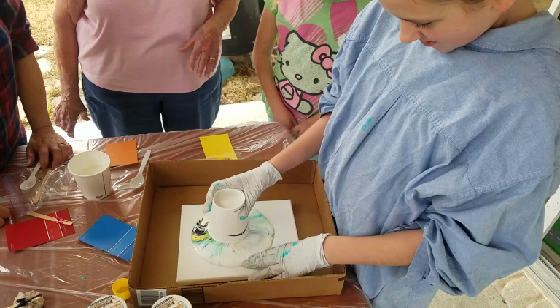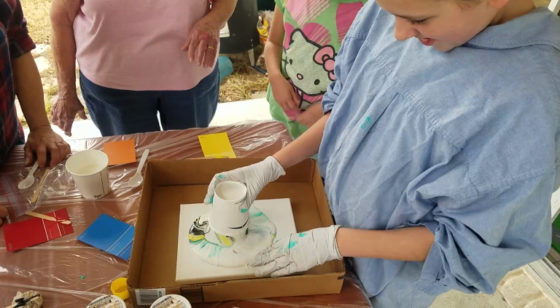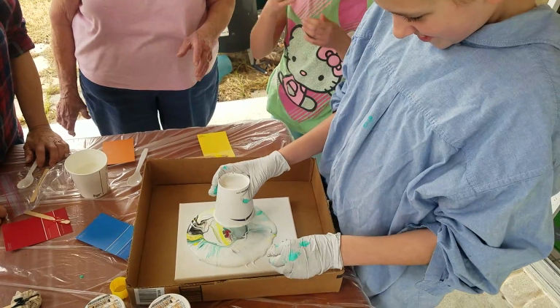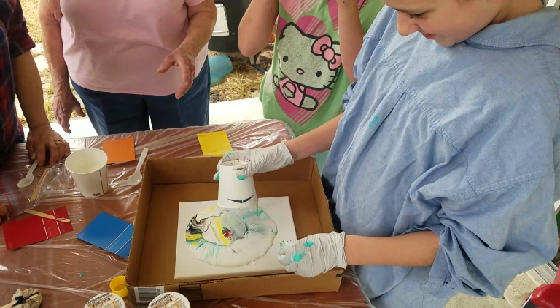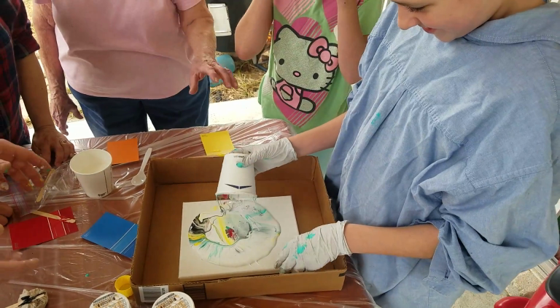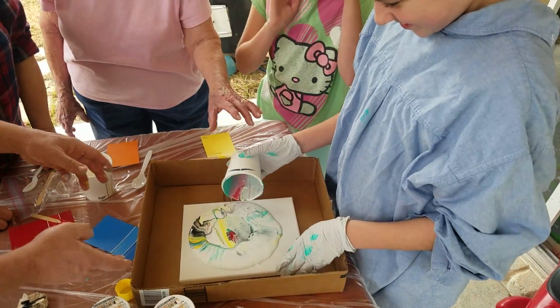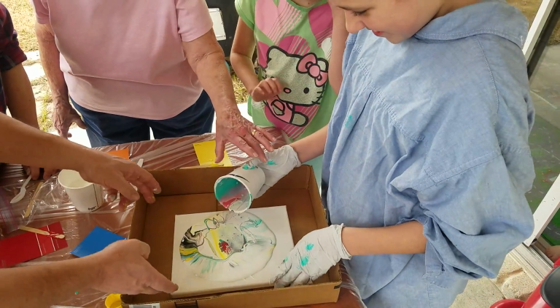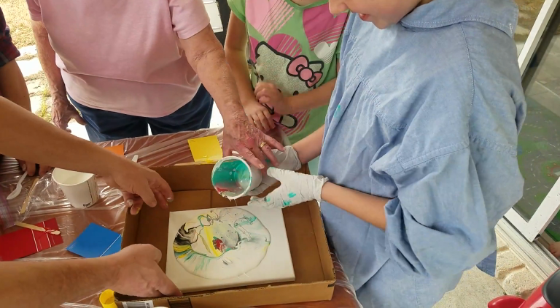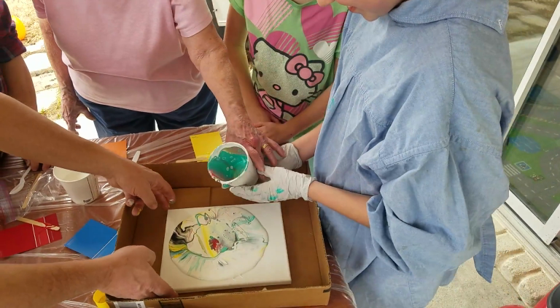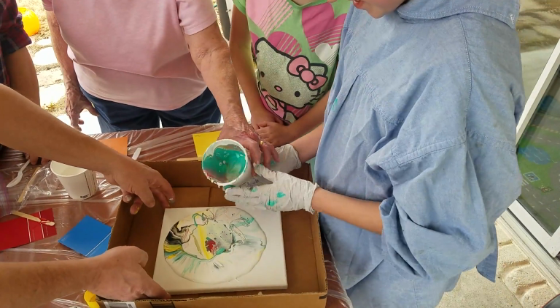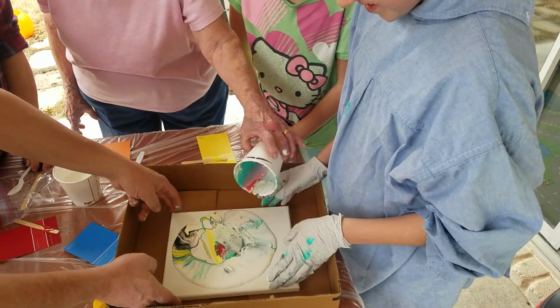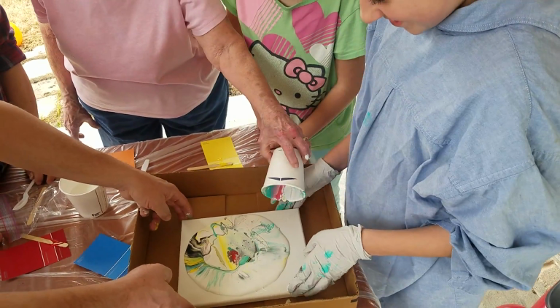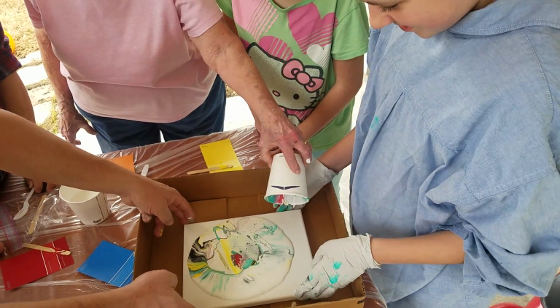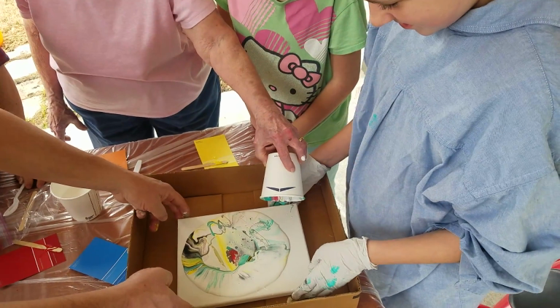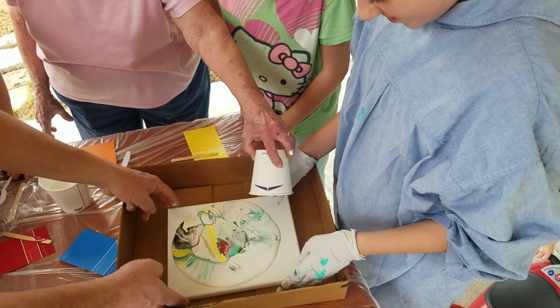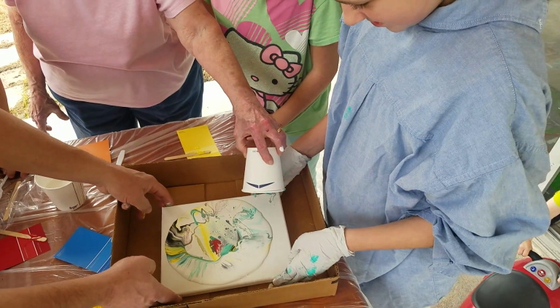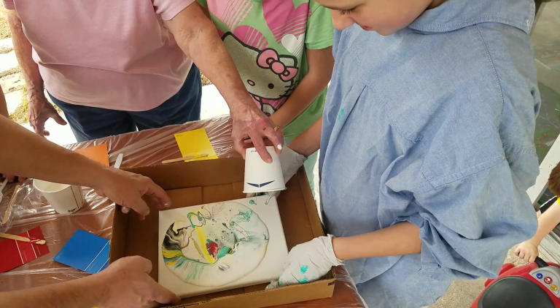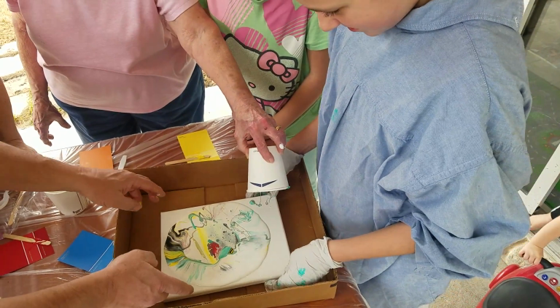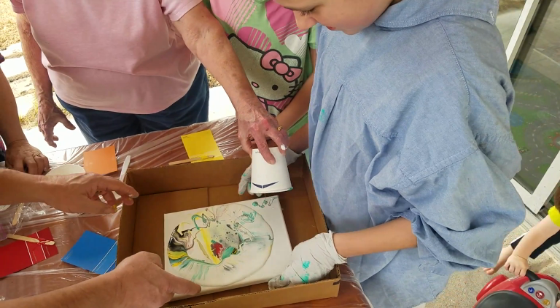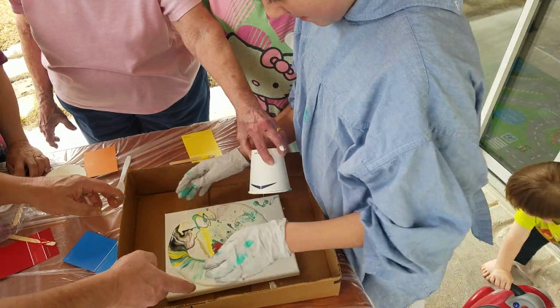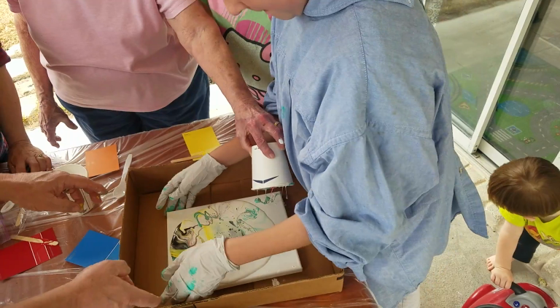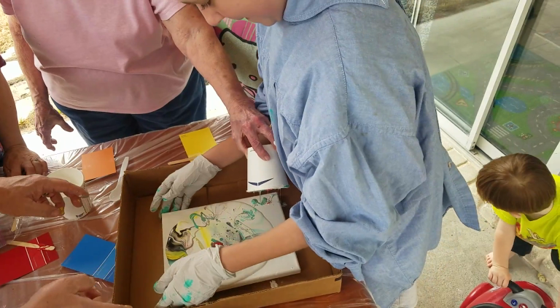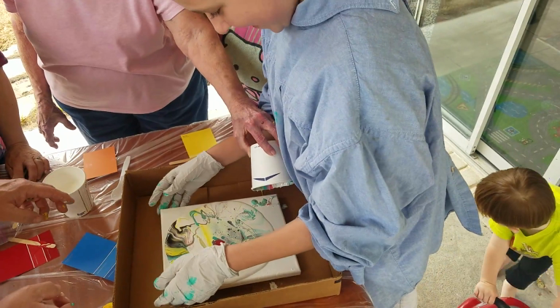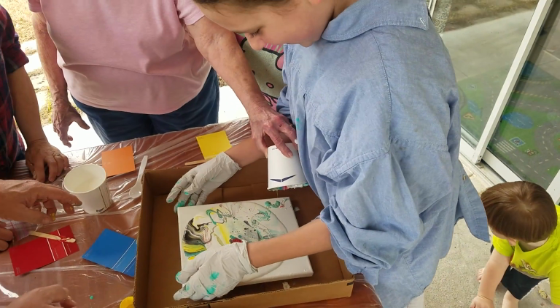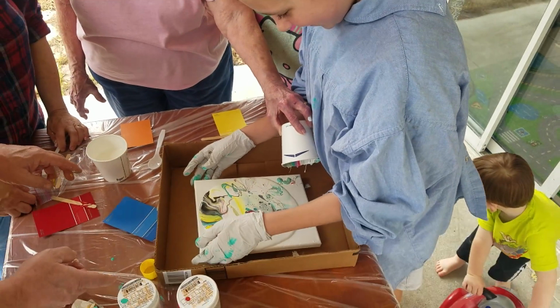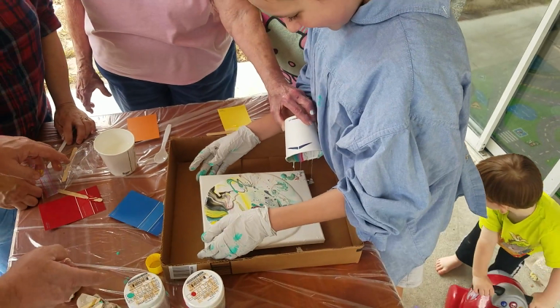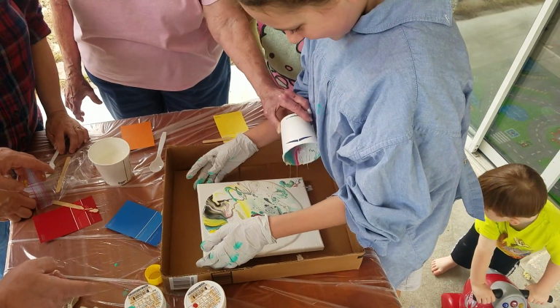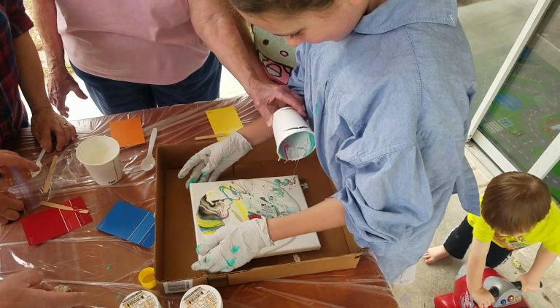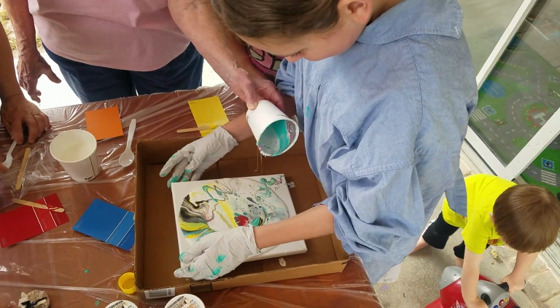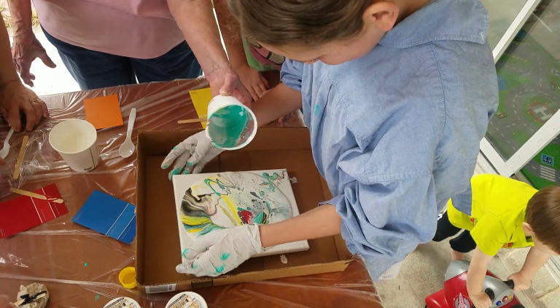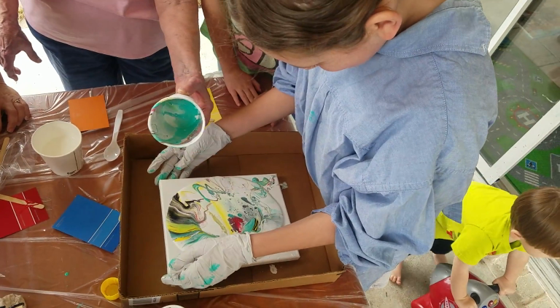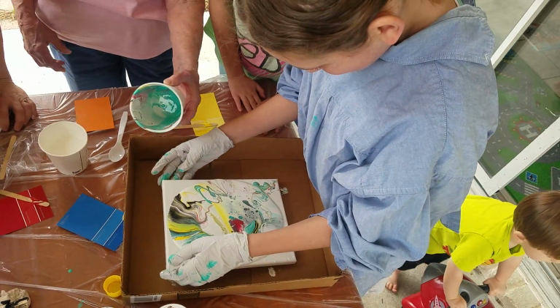Oh! Drip it on the corner. Let it drip kind of there. And then tip it around. Oh, that's pretty. Oh, that's going to be so pretty.